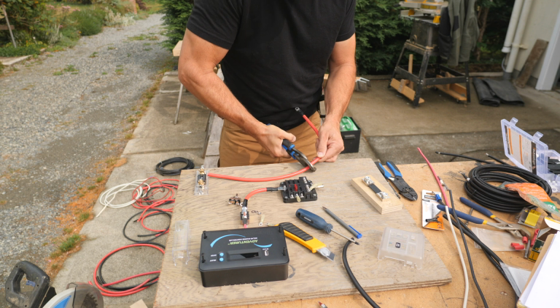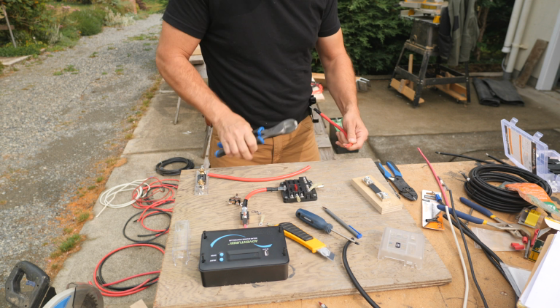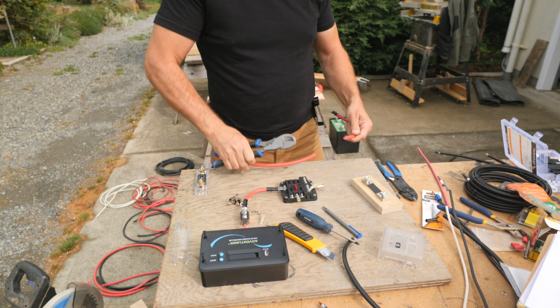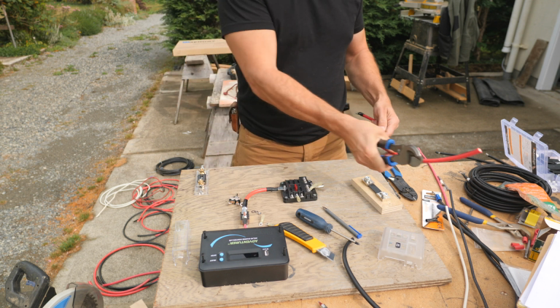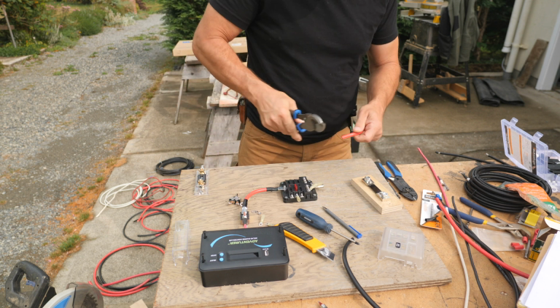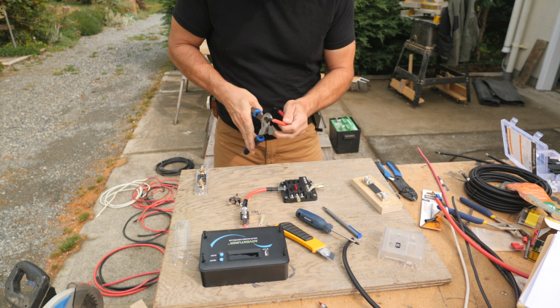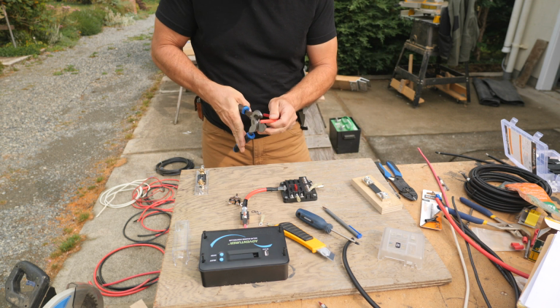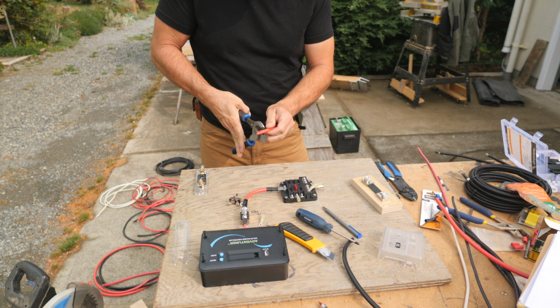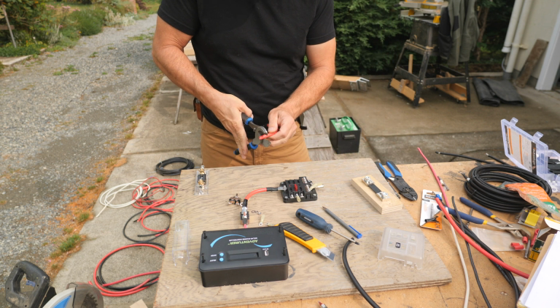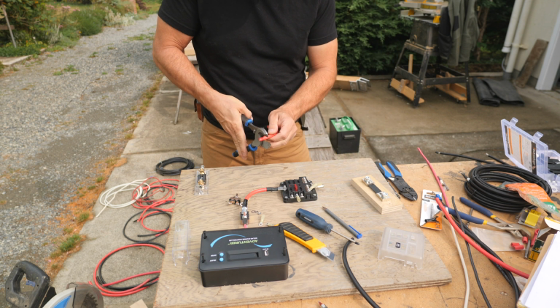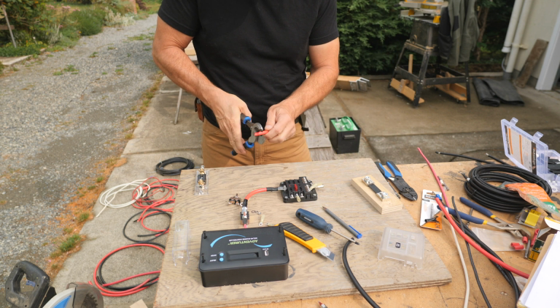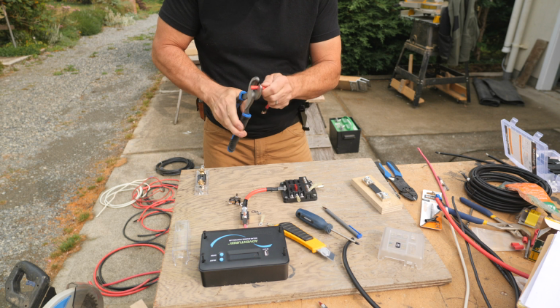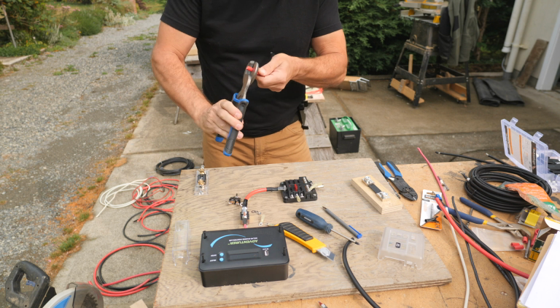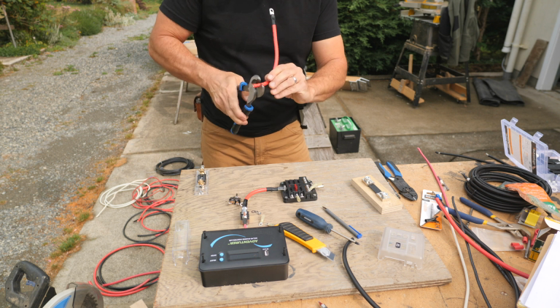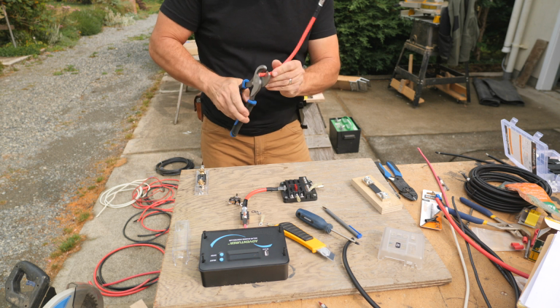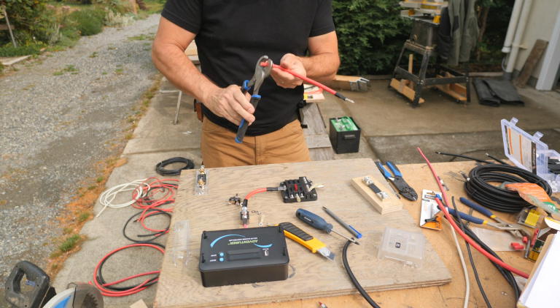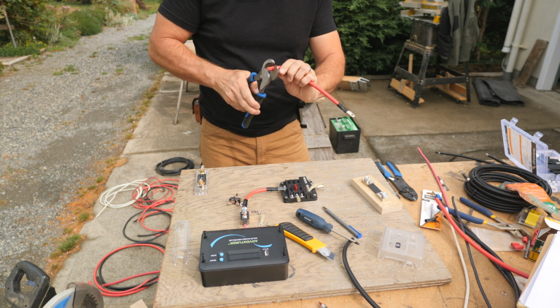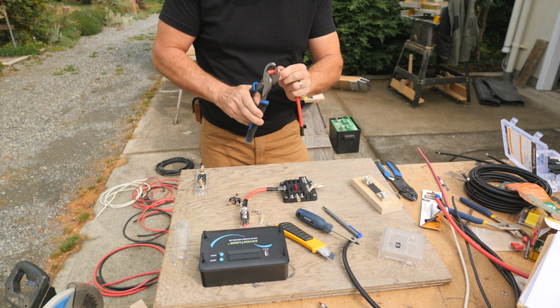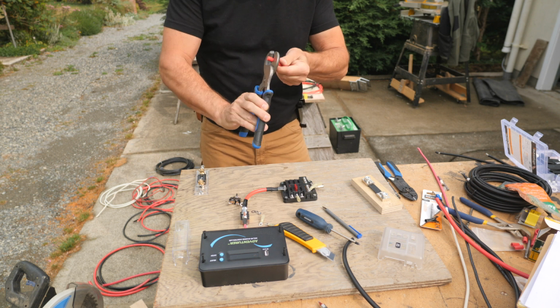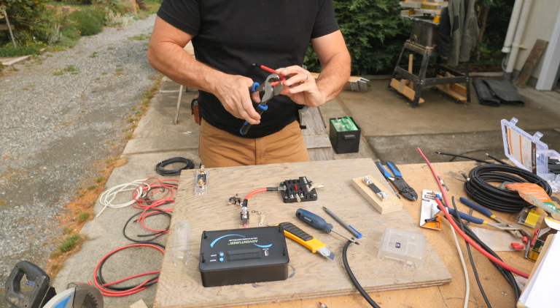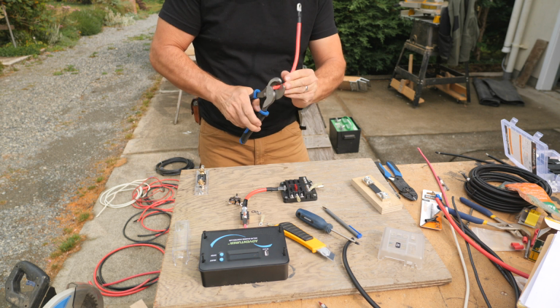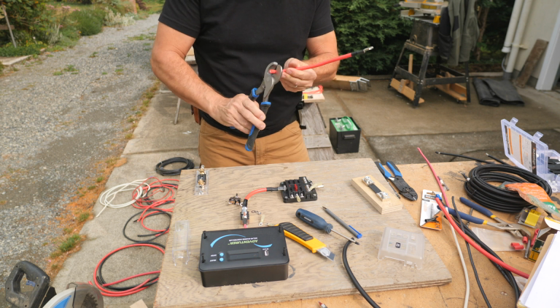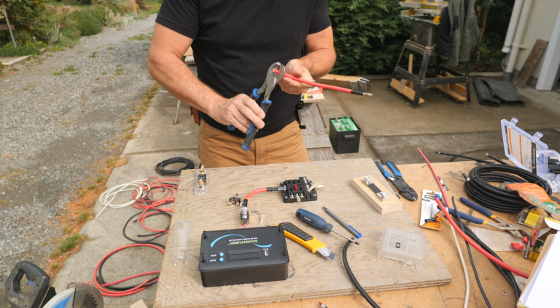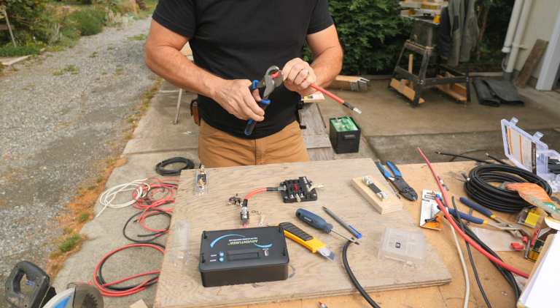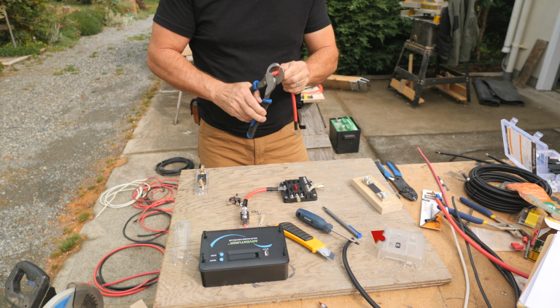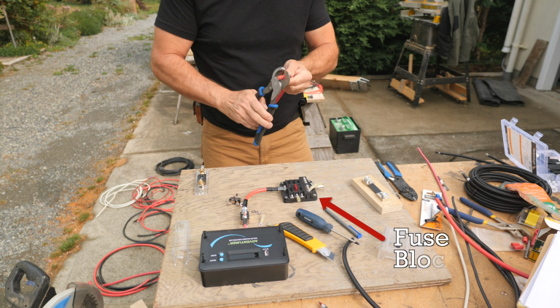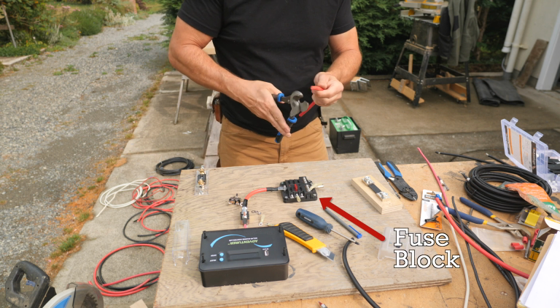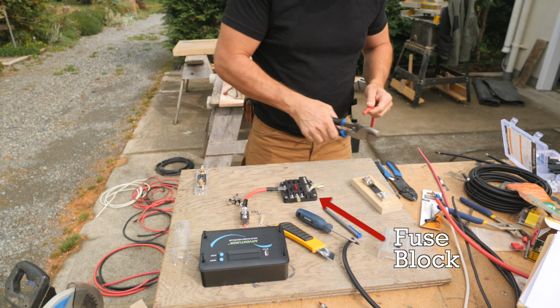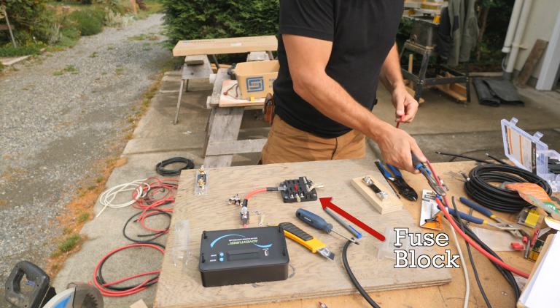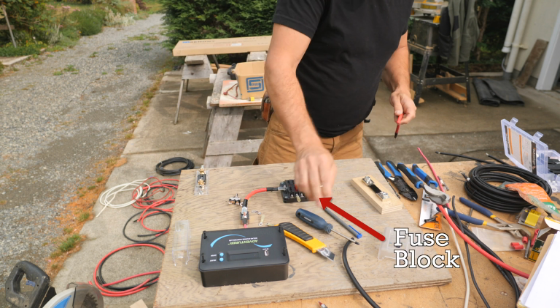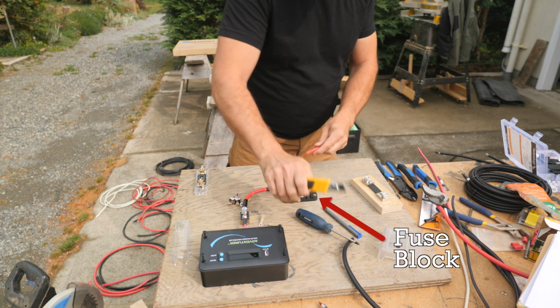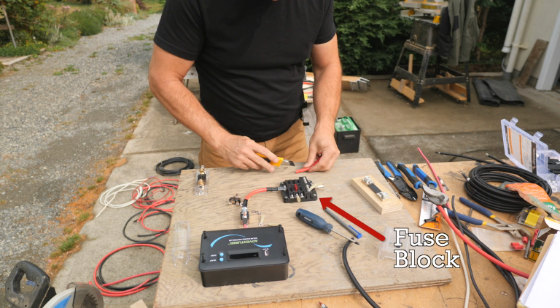I bought a 100-watt panel with a 30-amp controller in a kit from Renogy. I have a similar setup on my RV and everything is still working fine. I first mounted the controller, then a fuse block in pretty much the middle of the board.